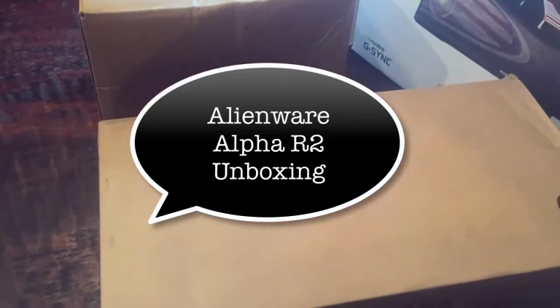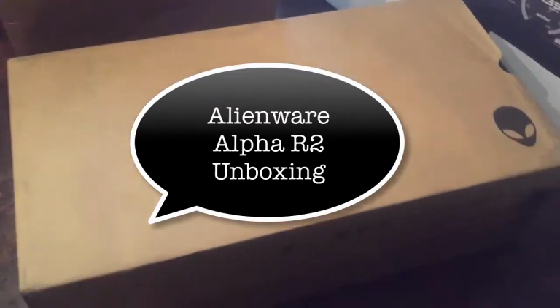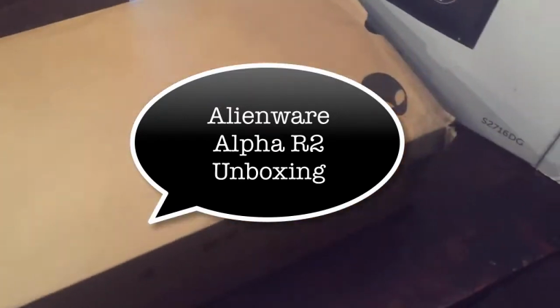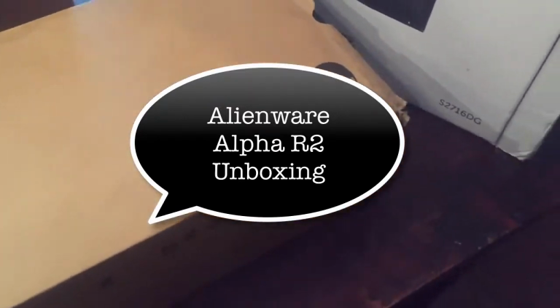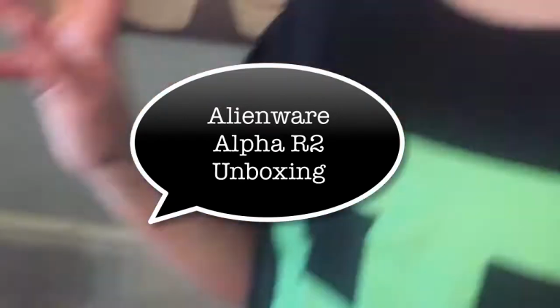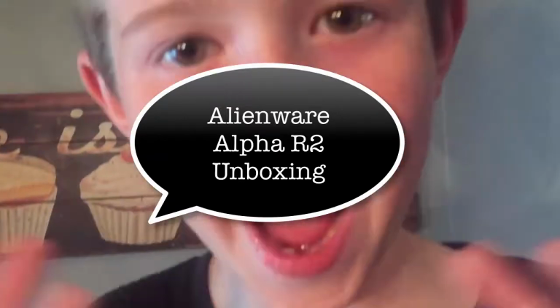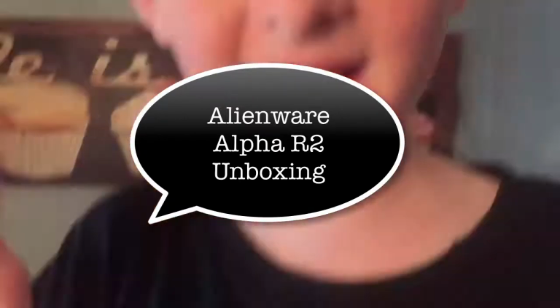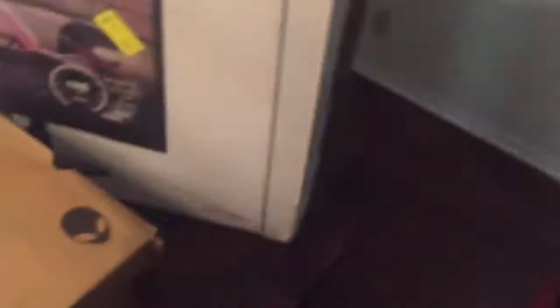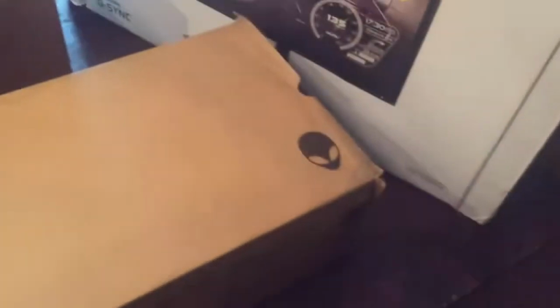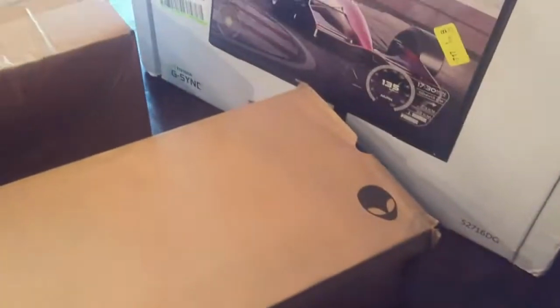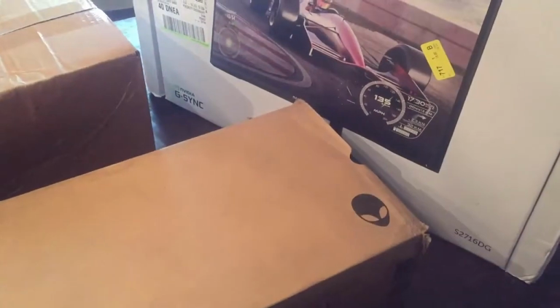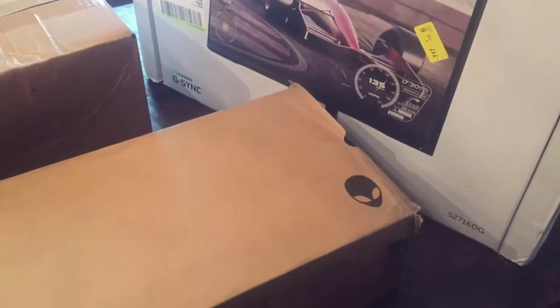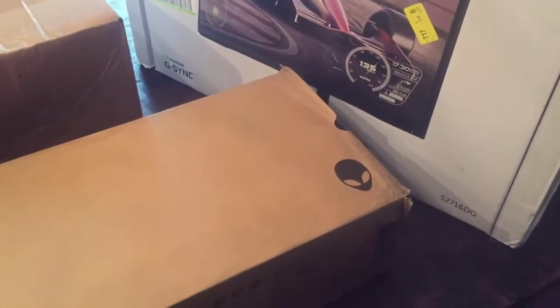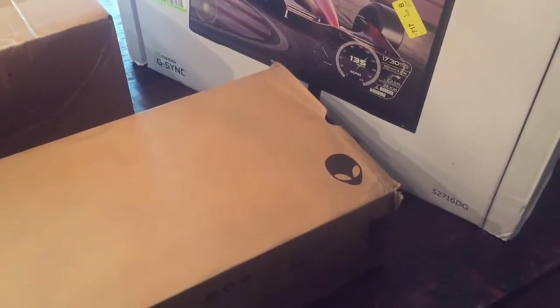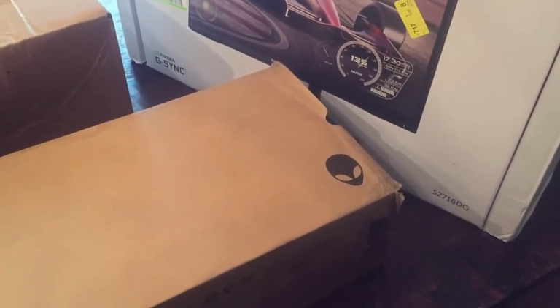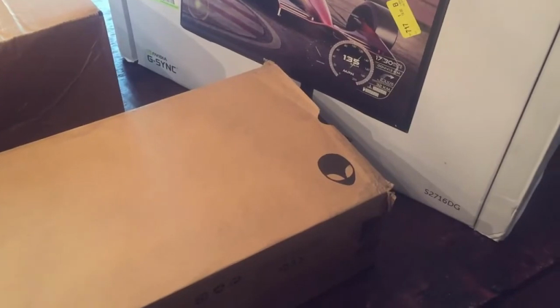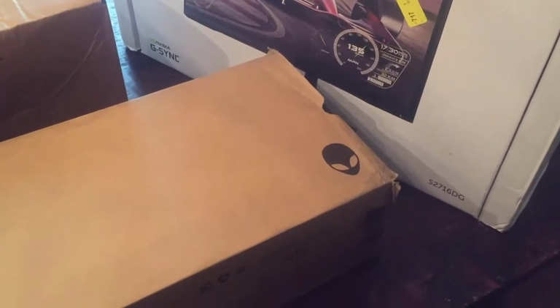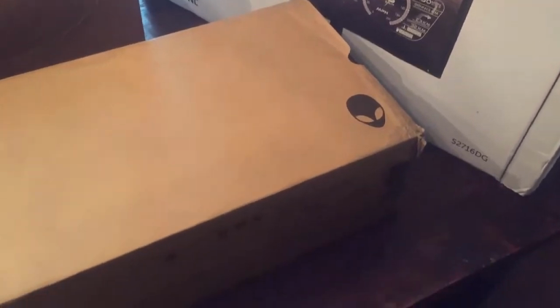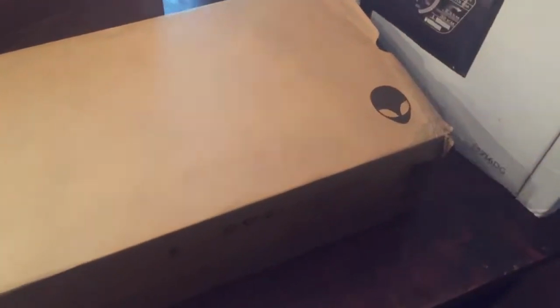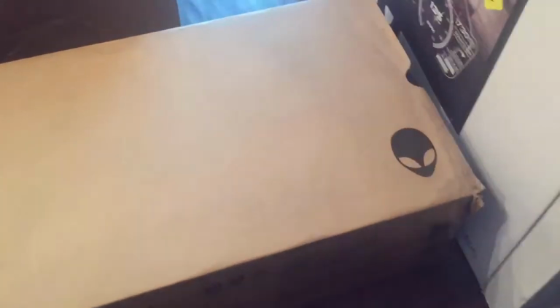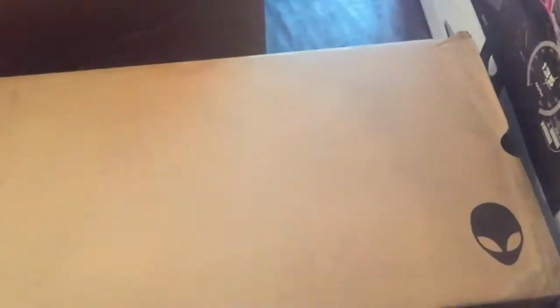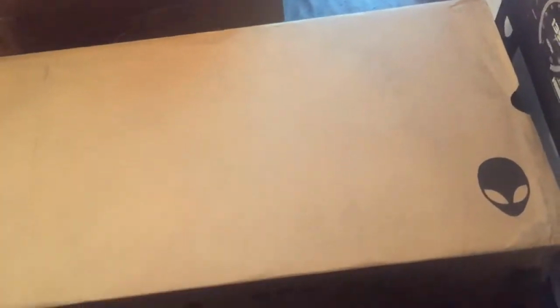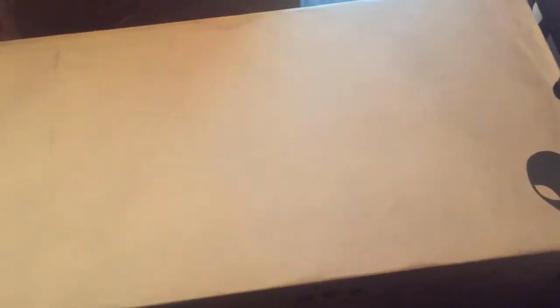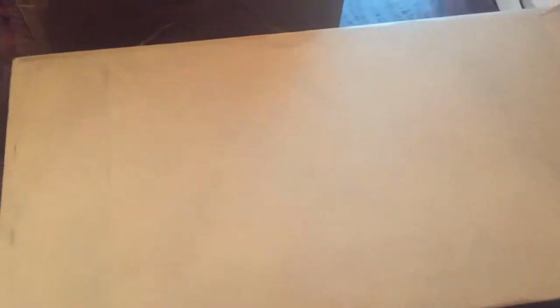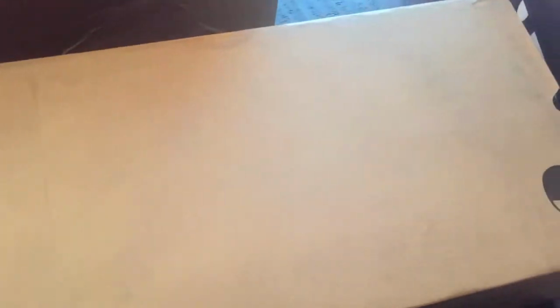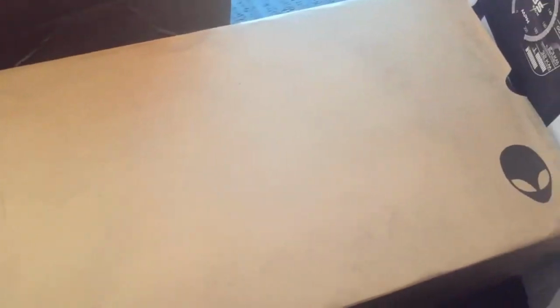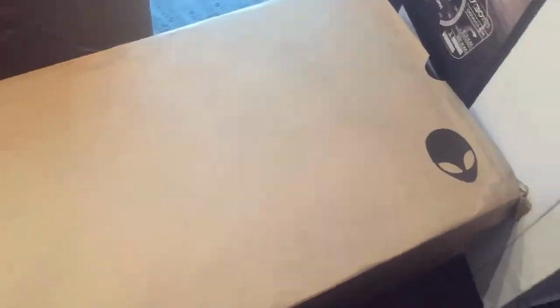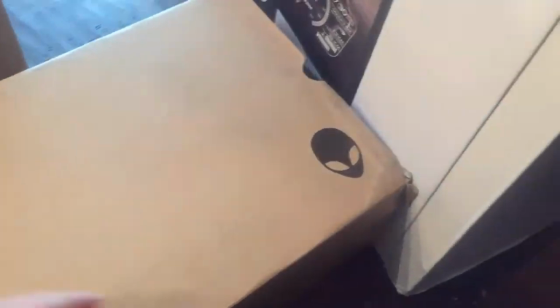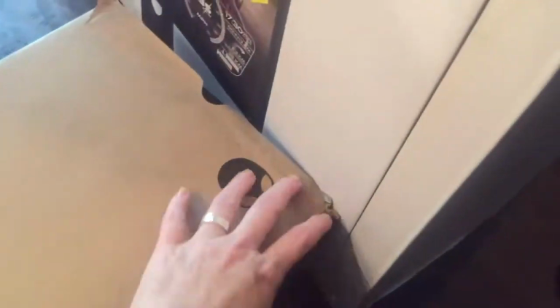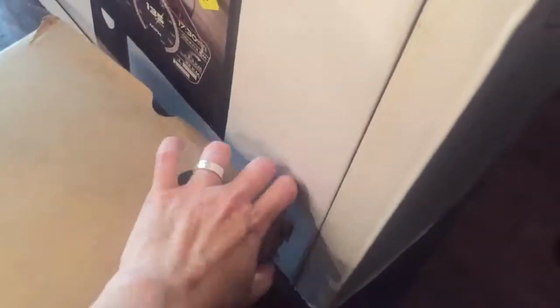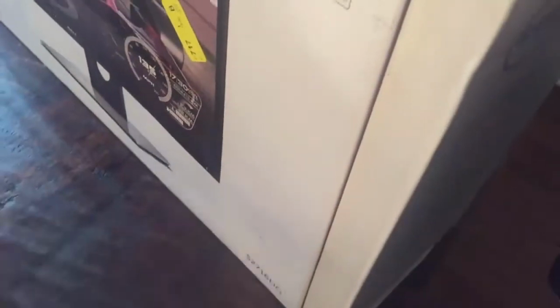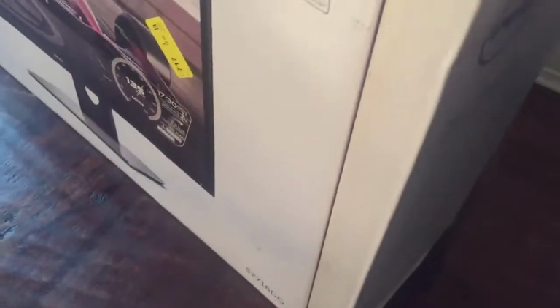Hi, this is Molly from Digital Mom Blog. I'm here with Elijah, and we're doing an unboxing of Alienware's Alpha R2.